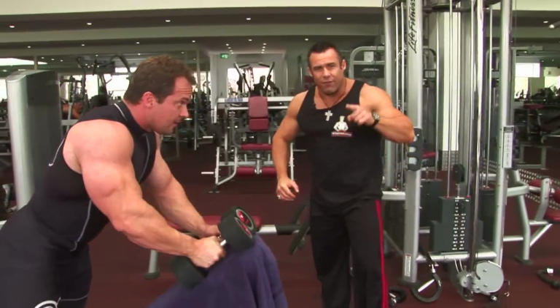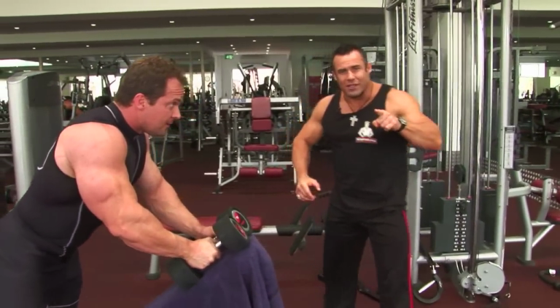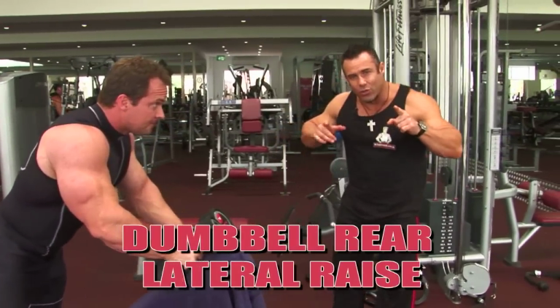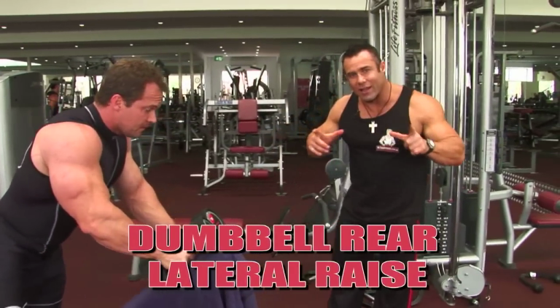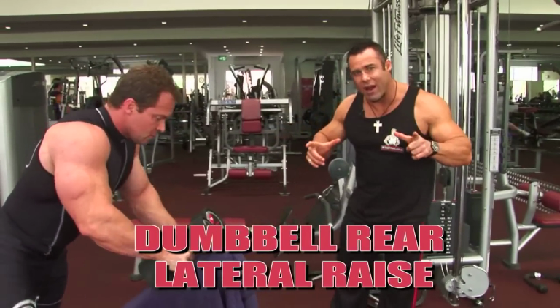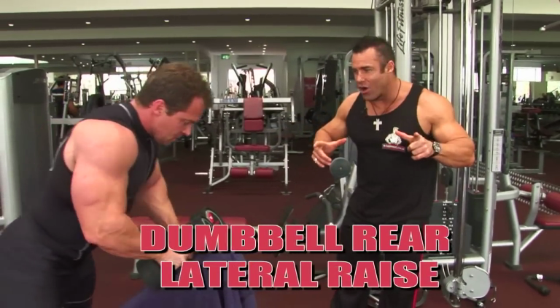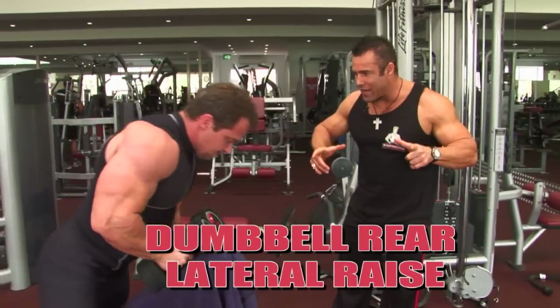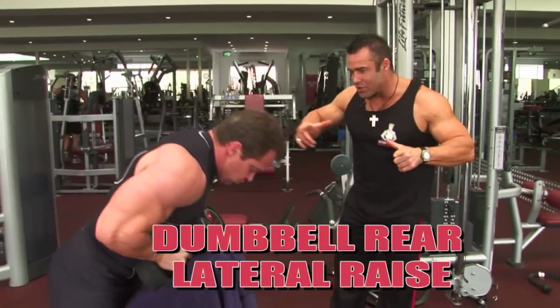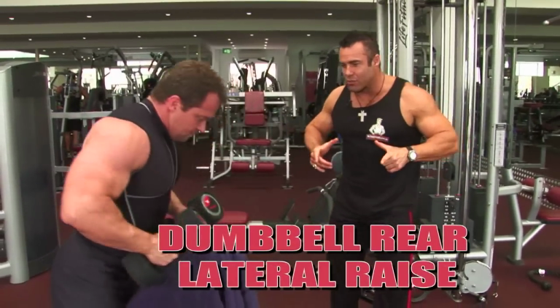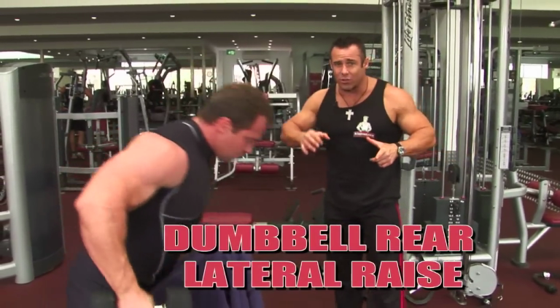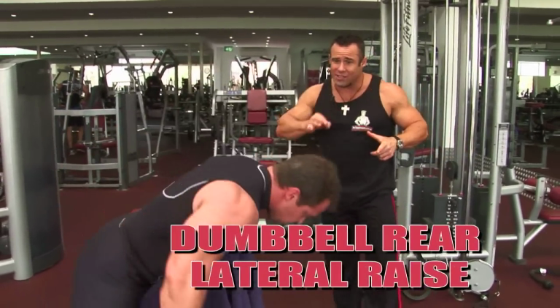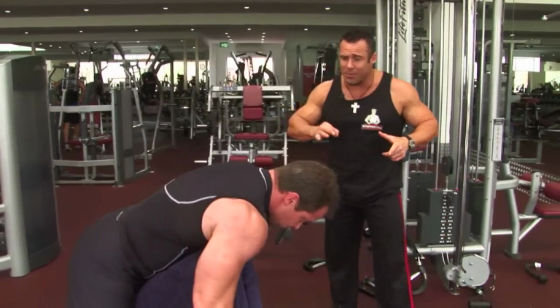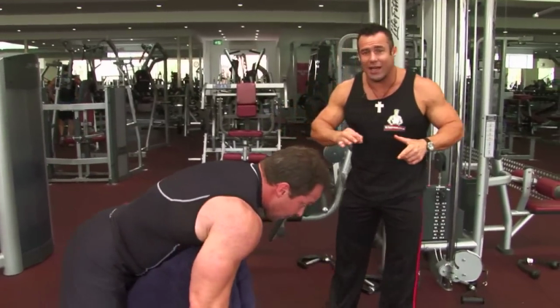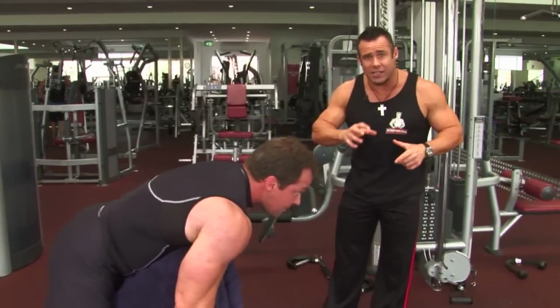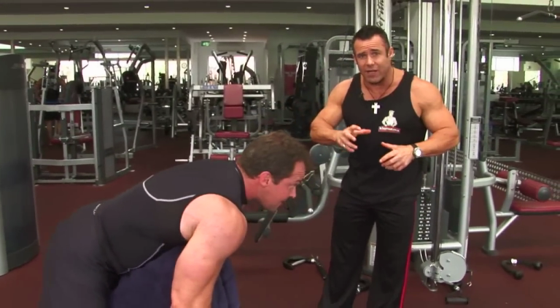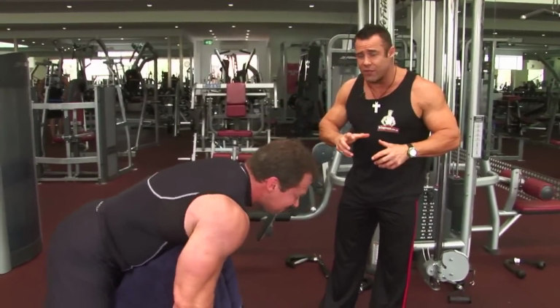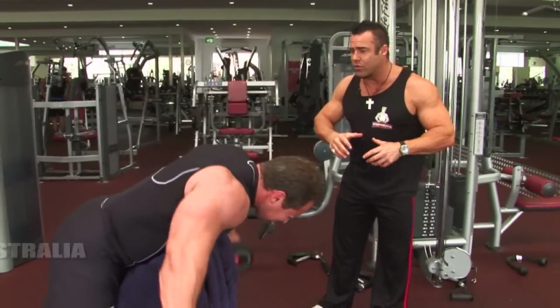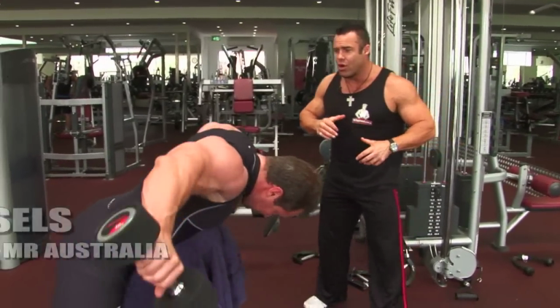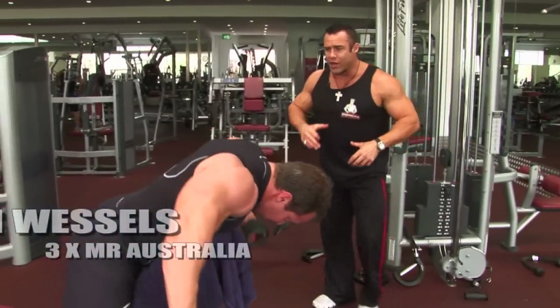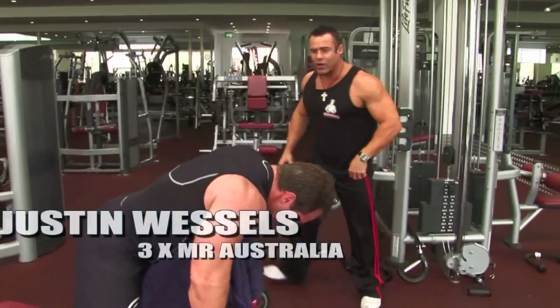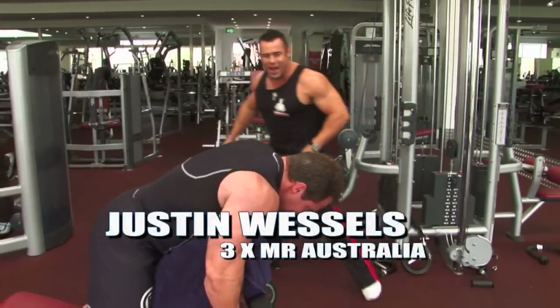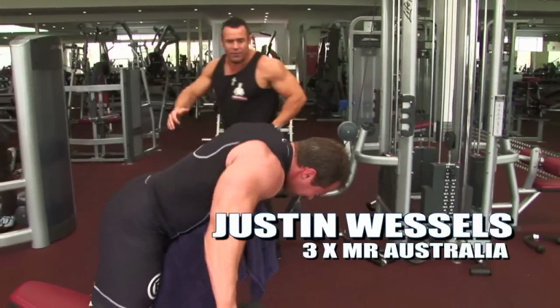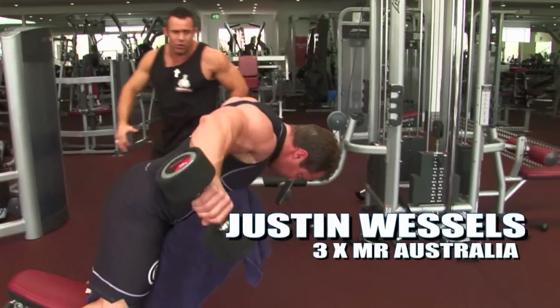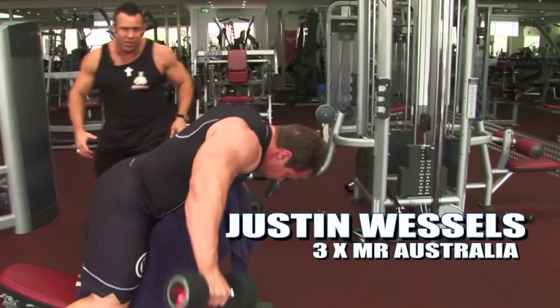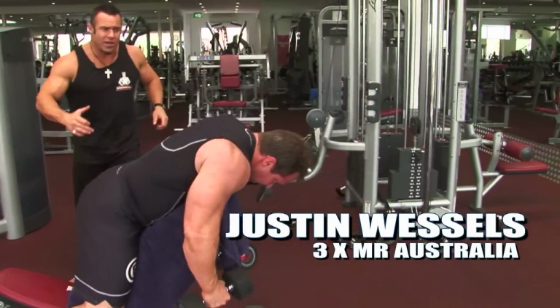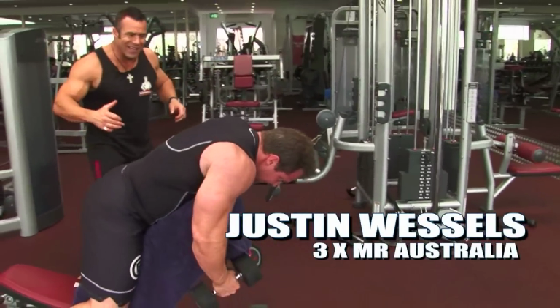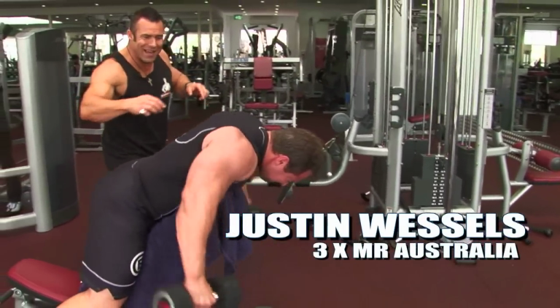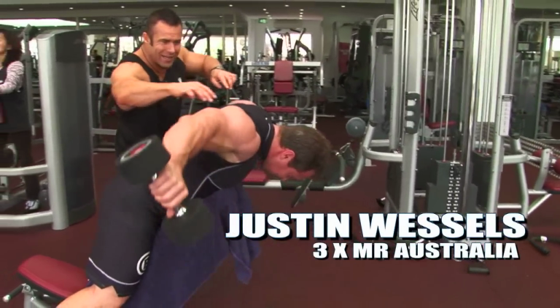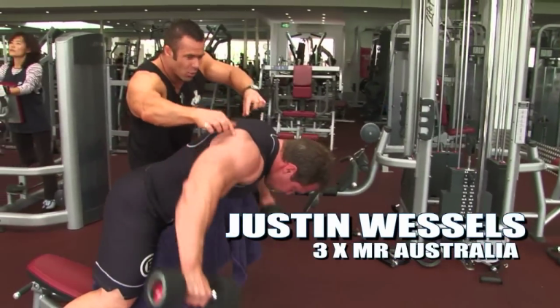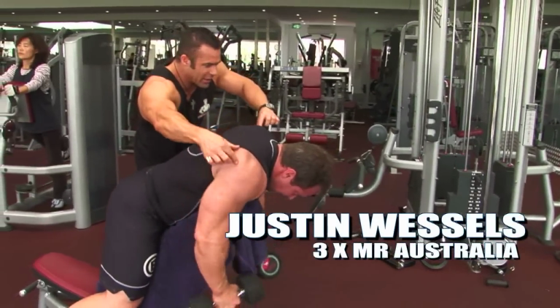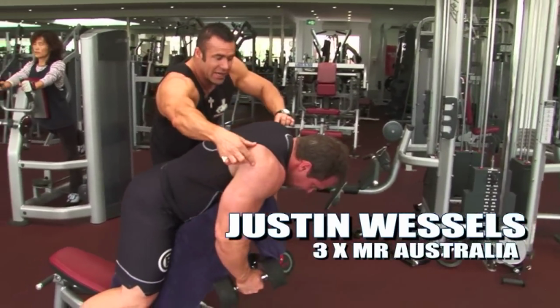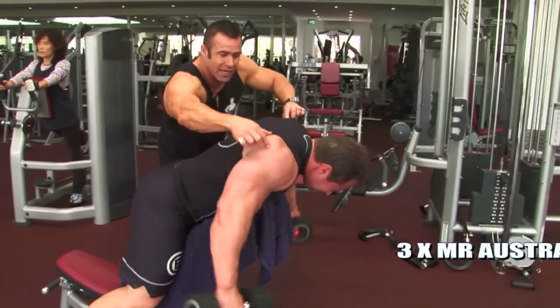Folks, this is the Rear Lateral Raise Giant Set with Justin Wessels. Justin typically does this to finish off his shoulders, working the rear part of his shoulders. You can see the technique working the rear delts here.